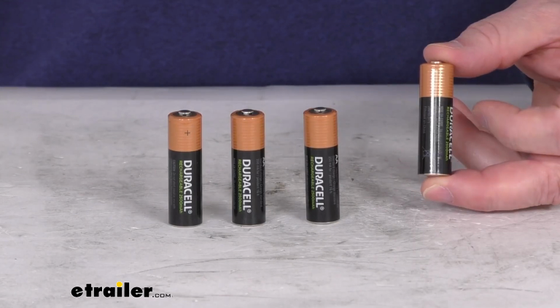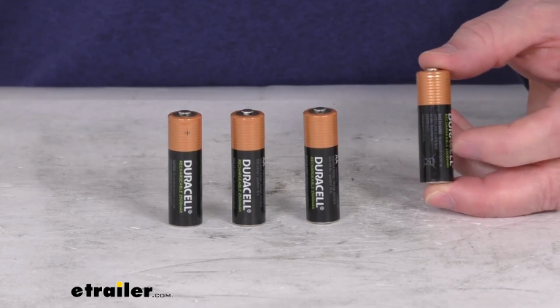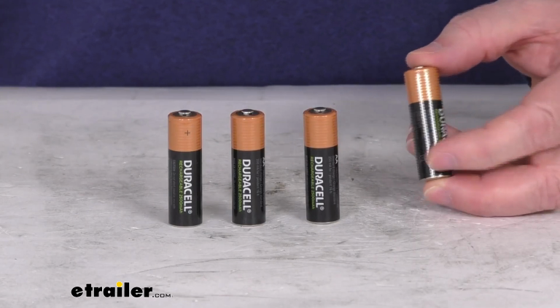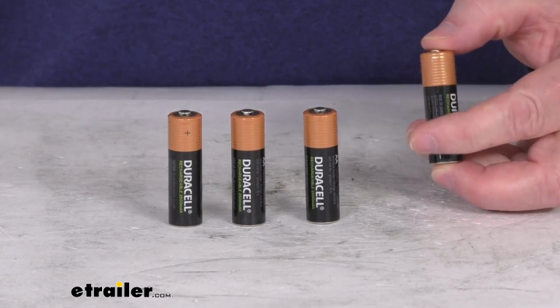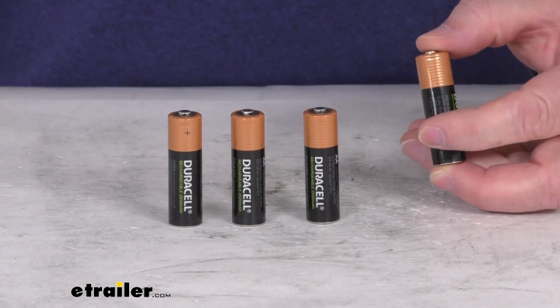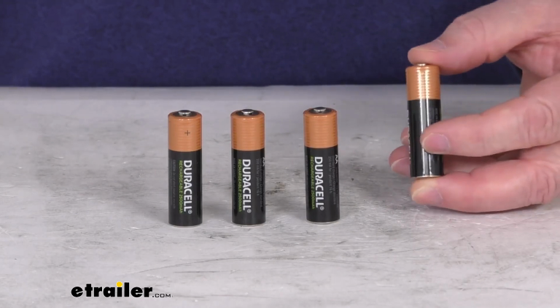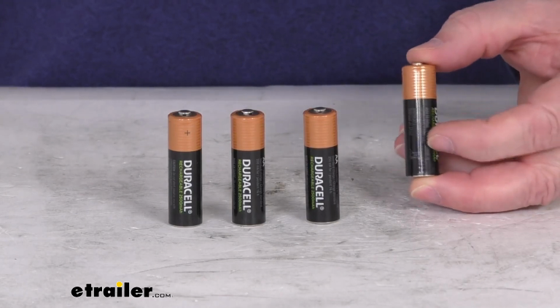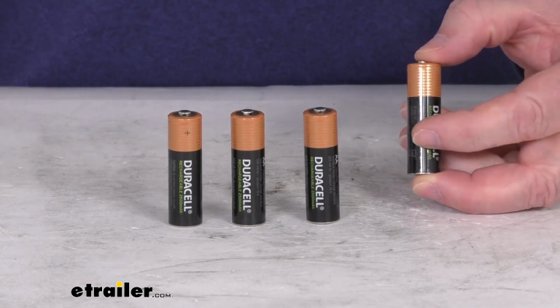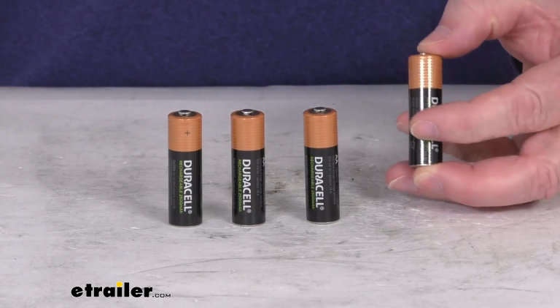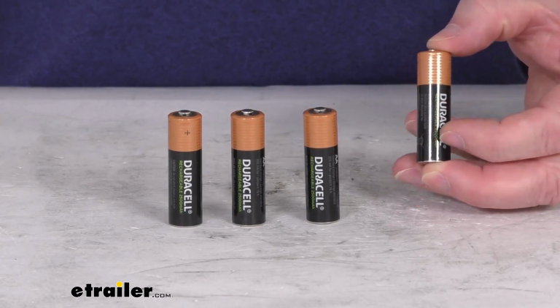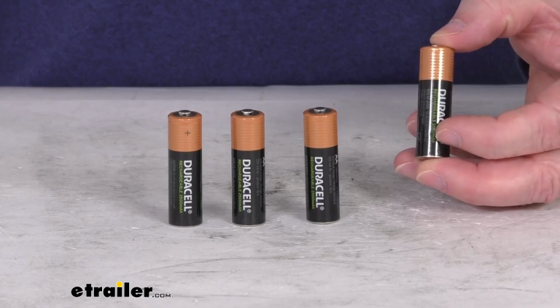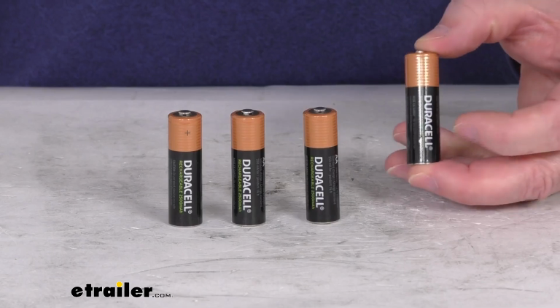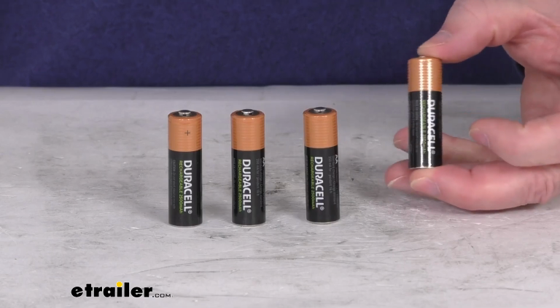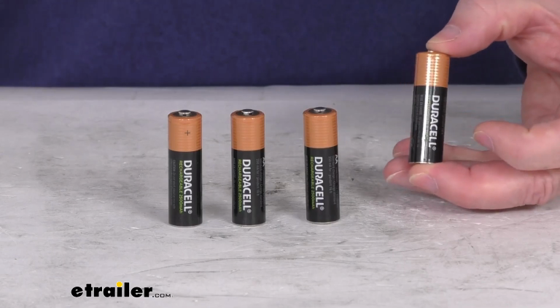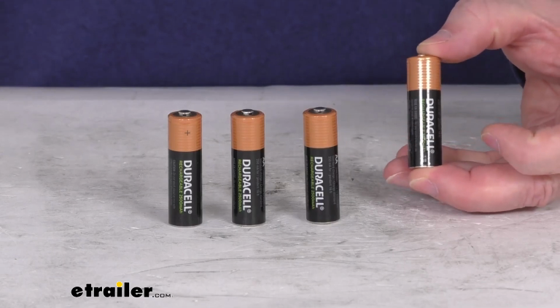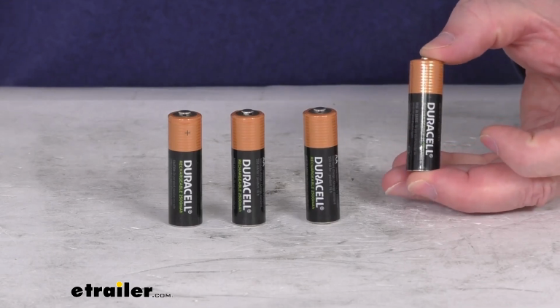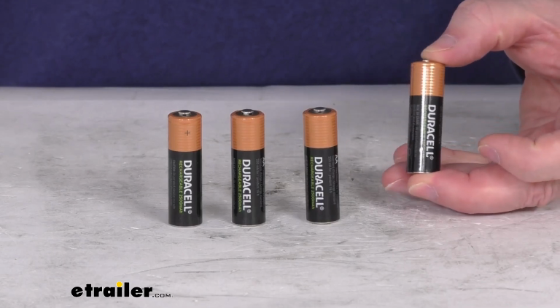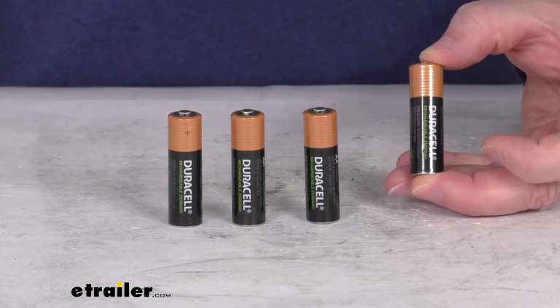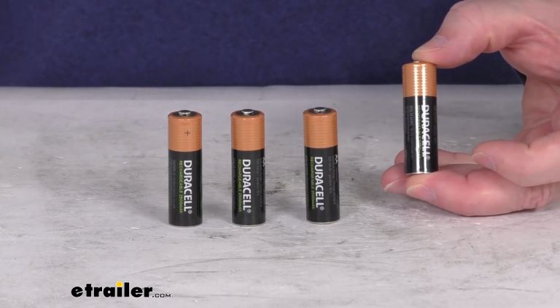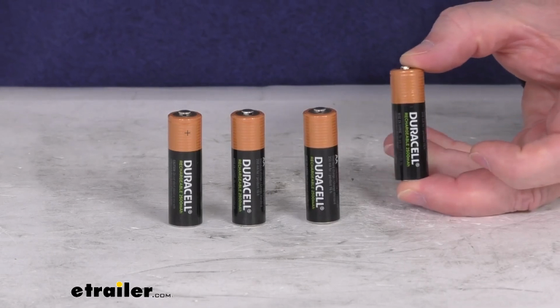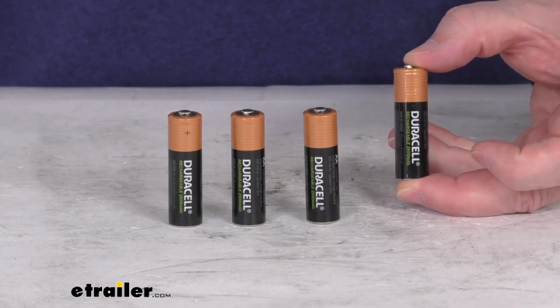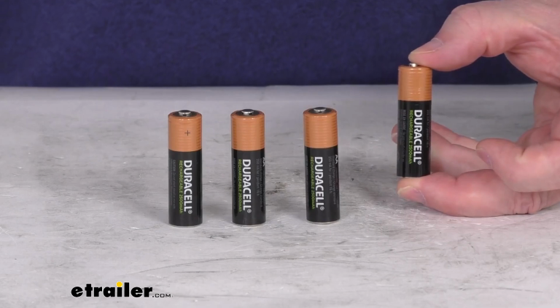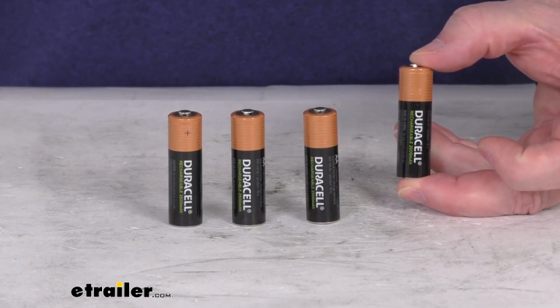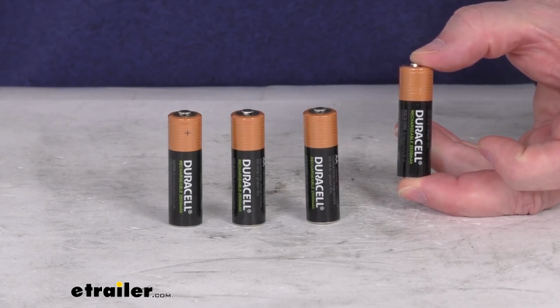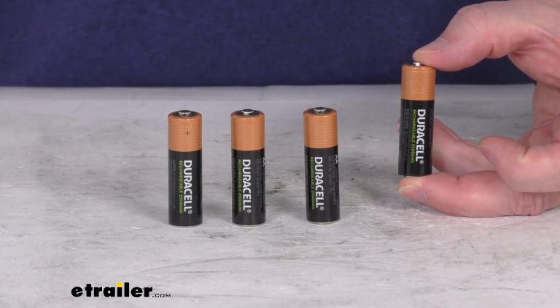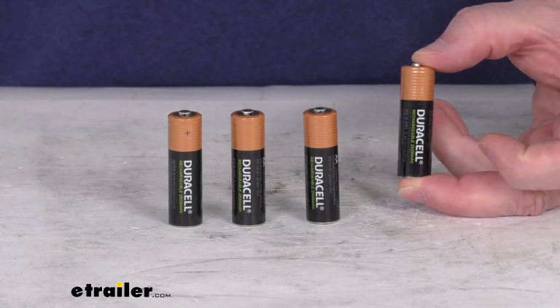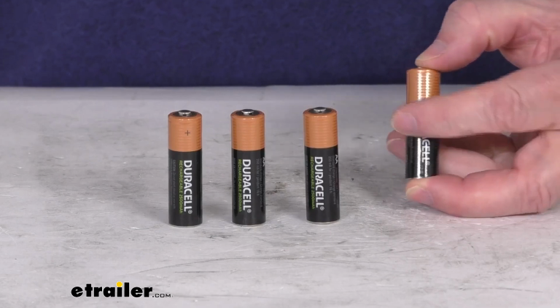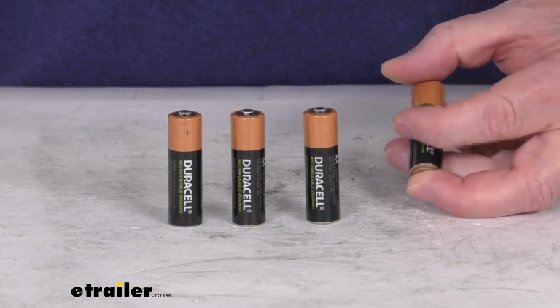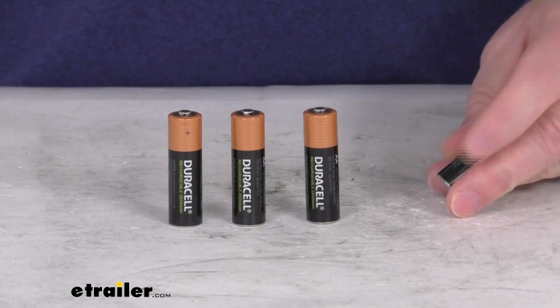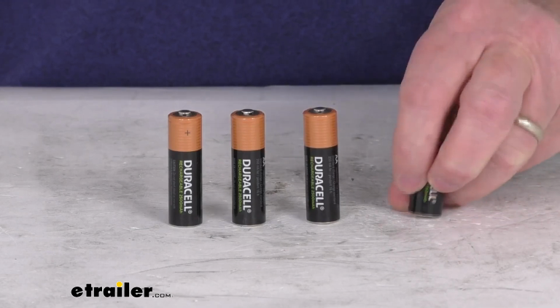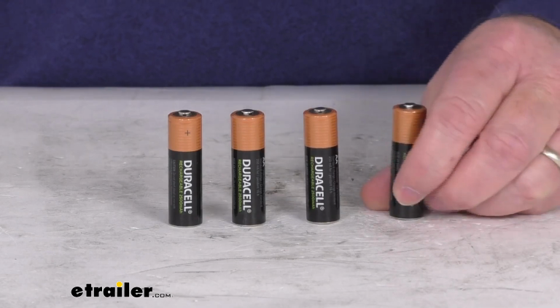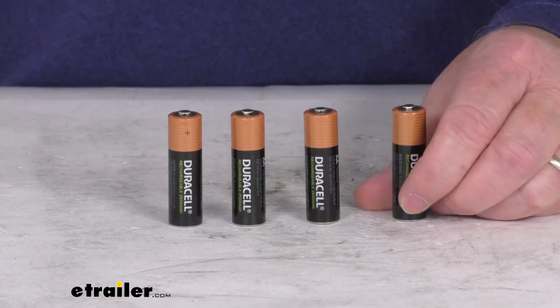These are pre-charged batteries, so they are ready to use right out of the package. They are dependable batteries — they can recharge up to about 400 times, and they are capable of holding a charge for up to one year. It is a quantity of four AA-sized batteries.